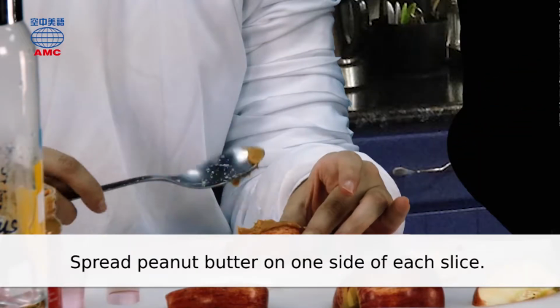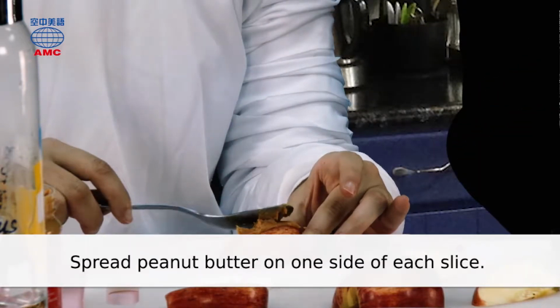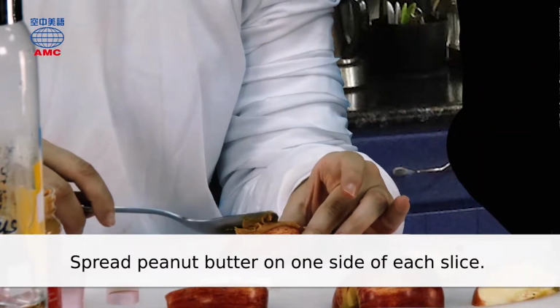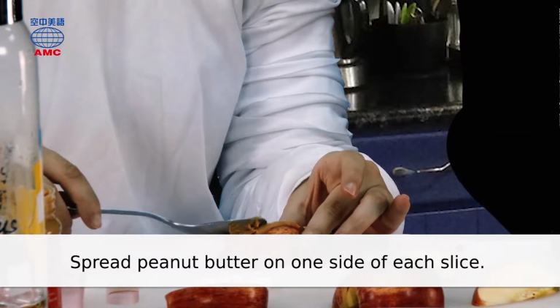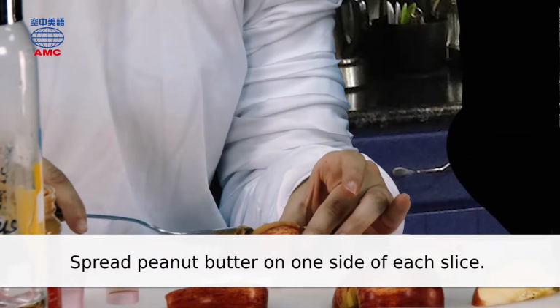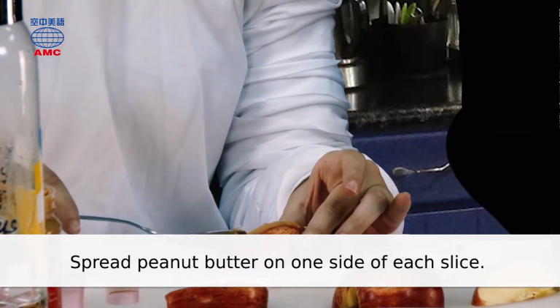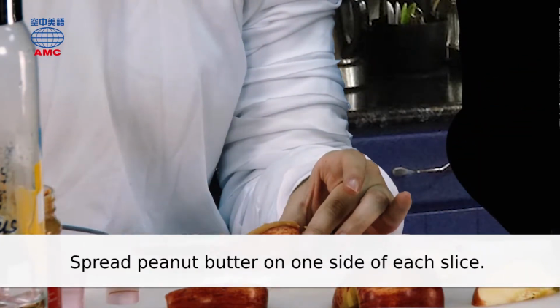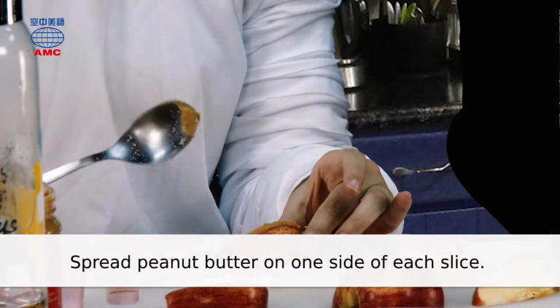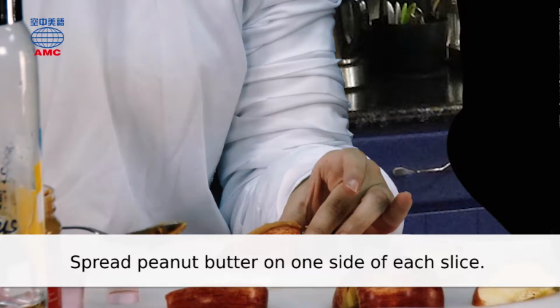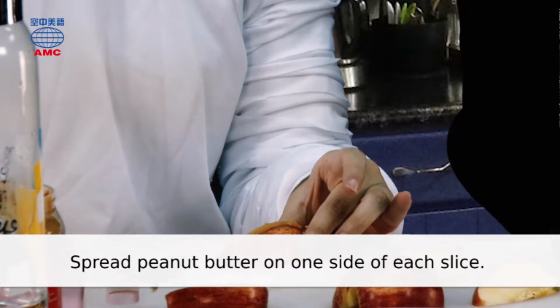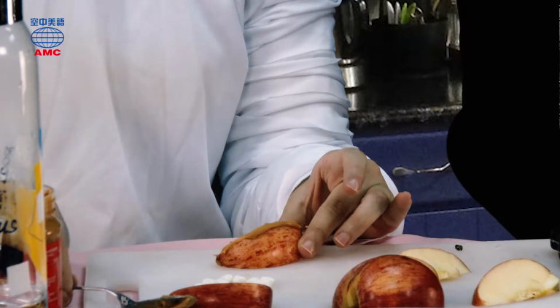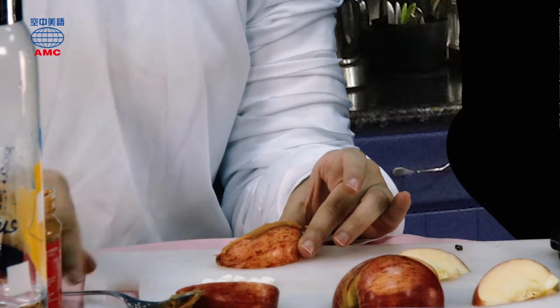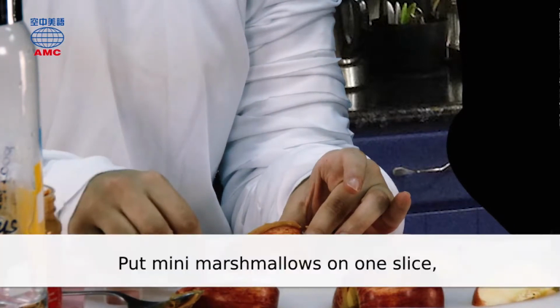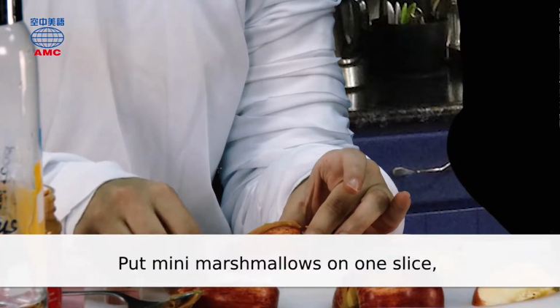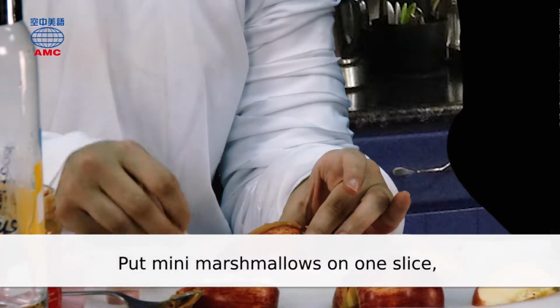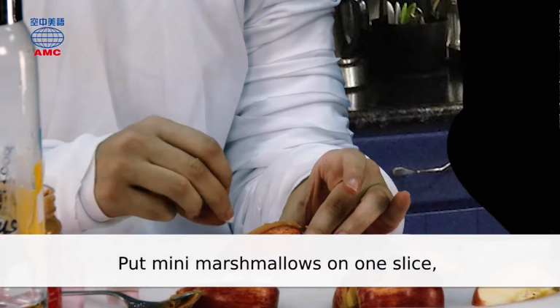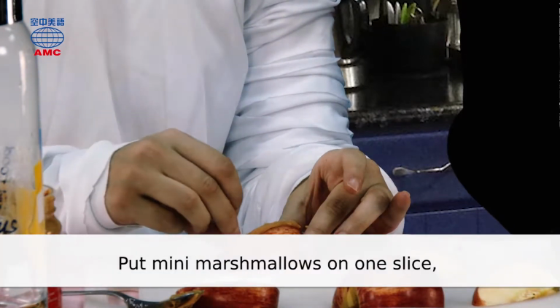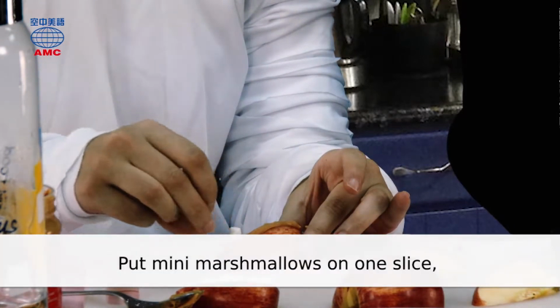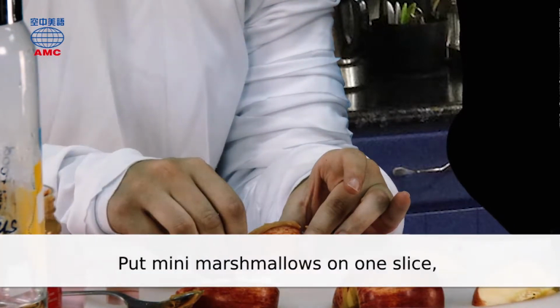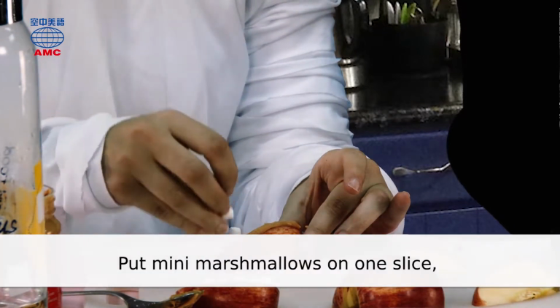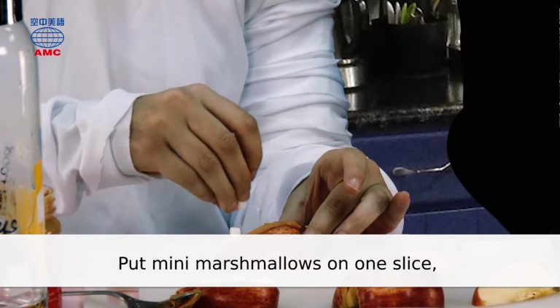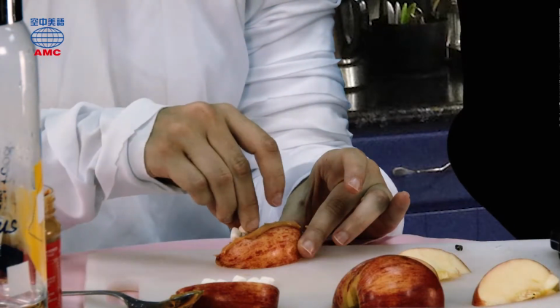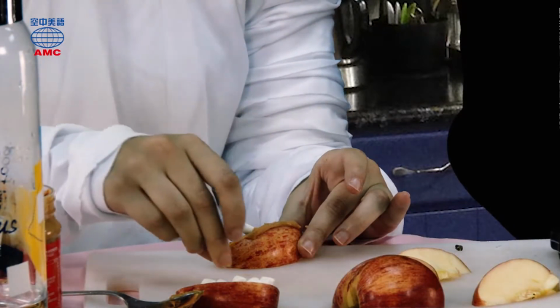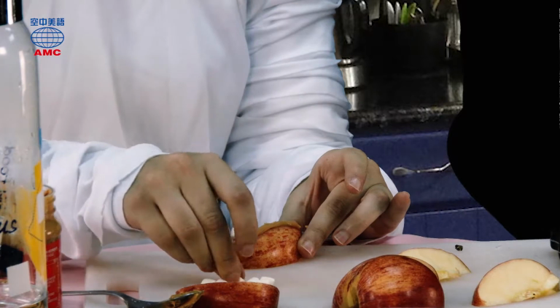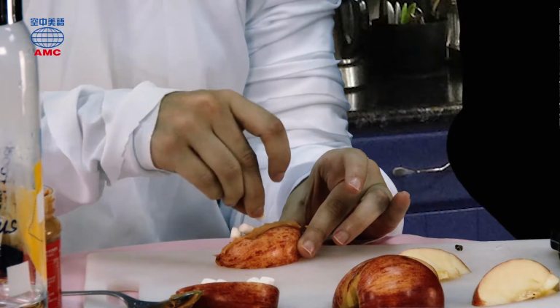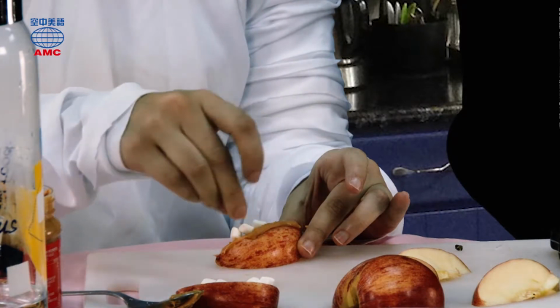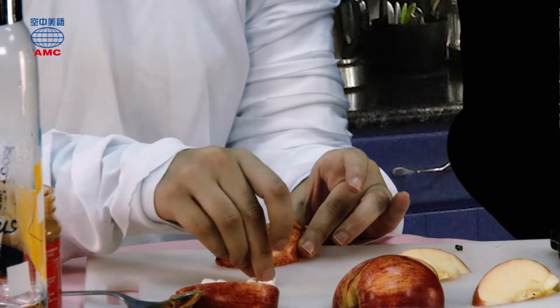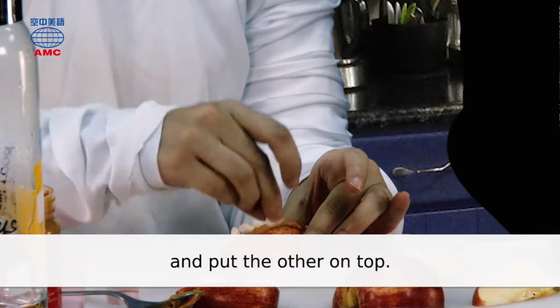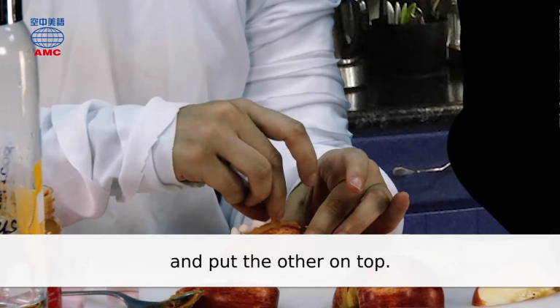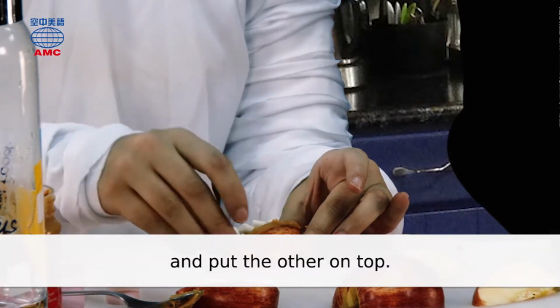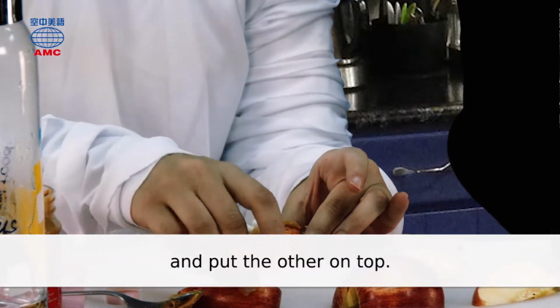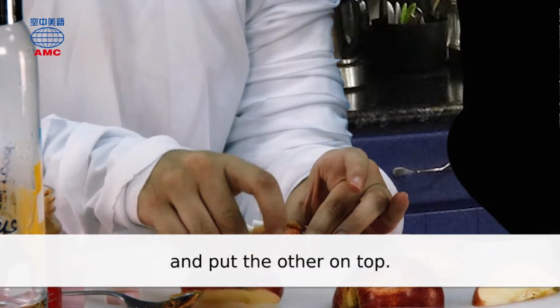Spread peanut butter on one side of each slice. Put mini marshmallows on one slice, and put the other on top.